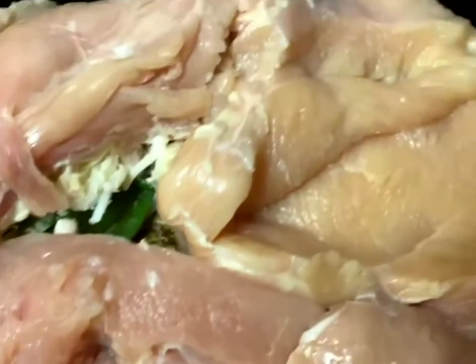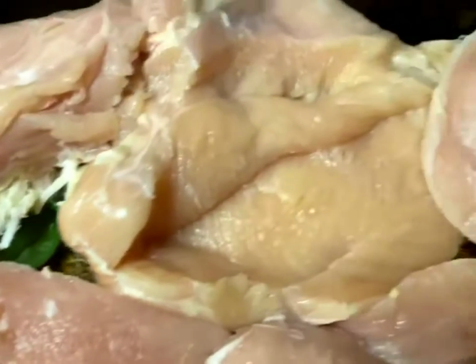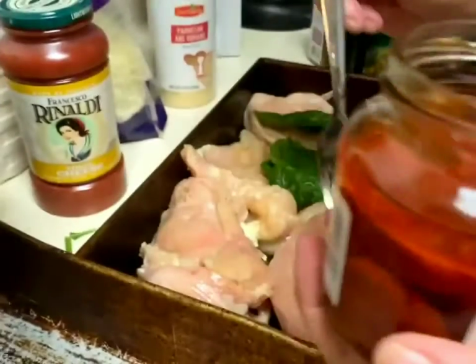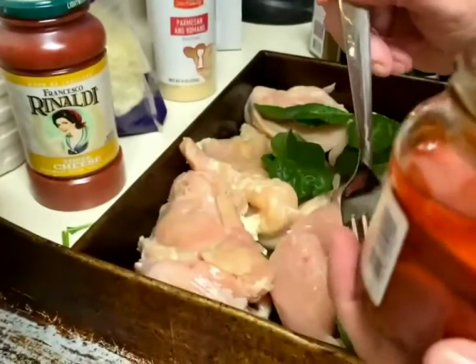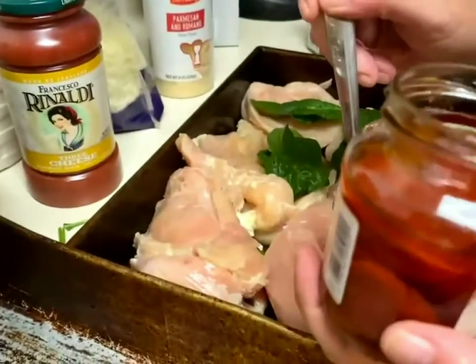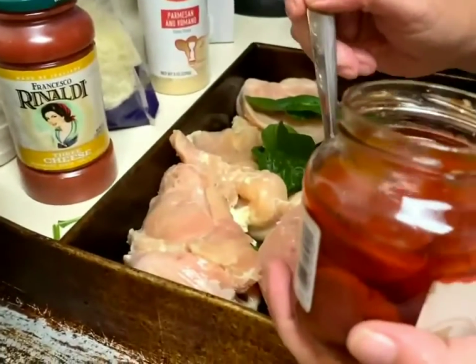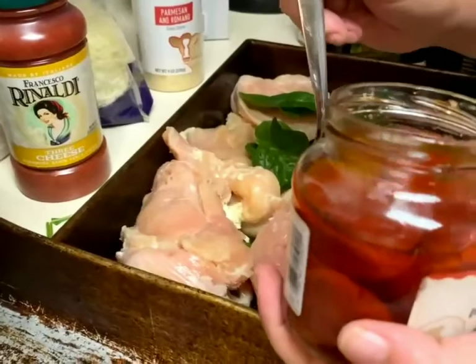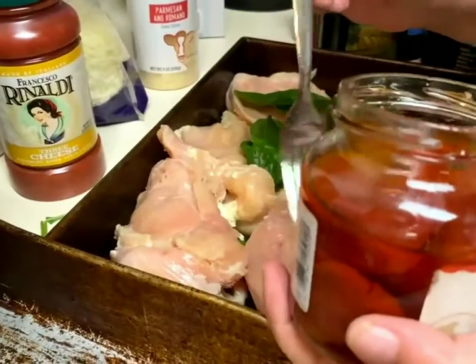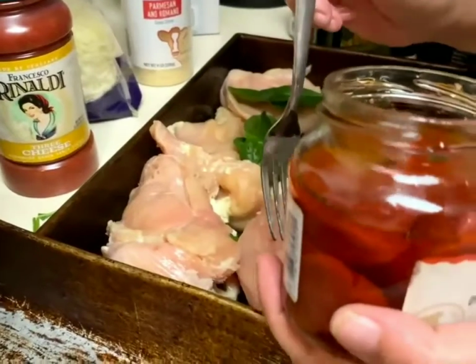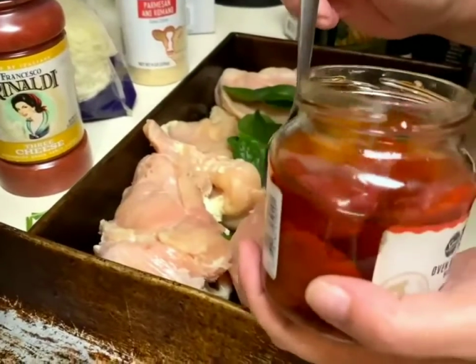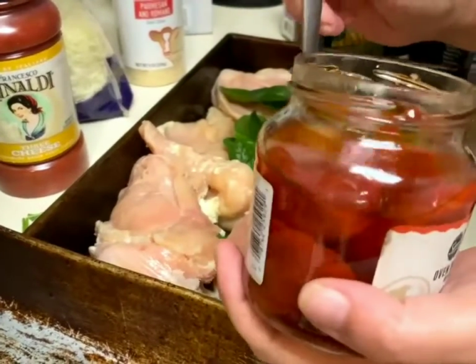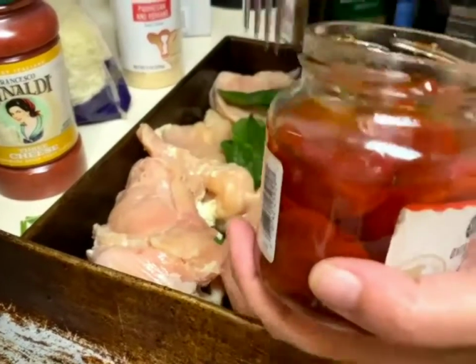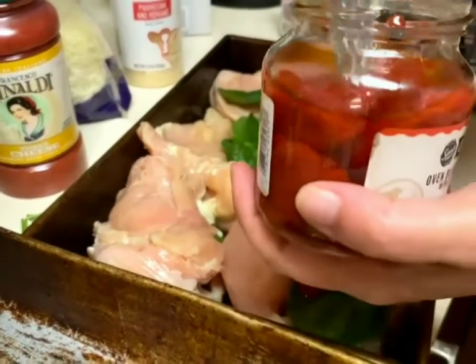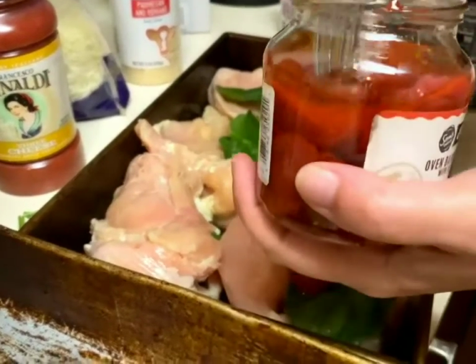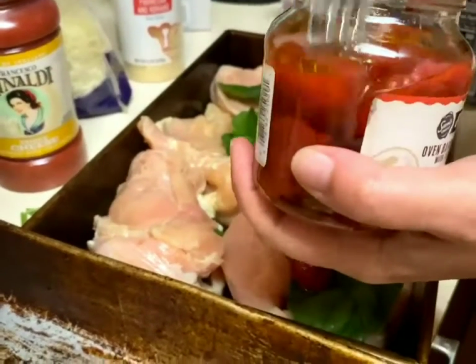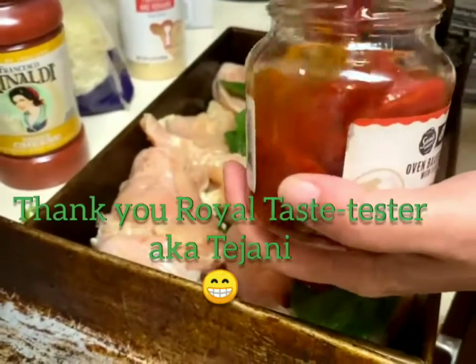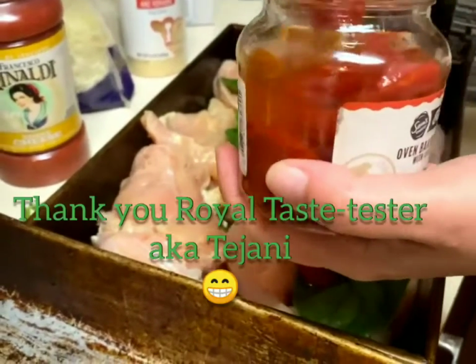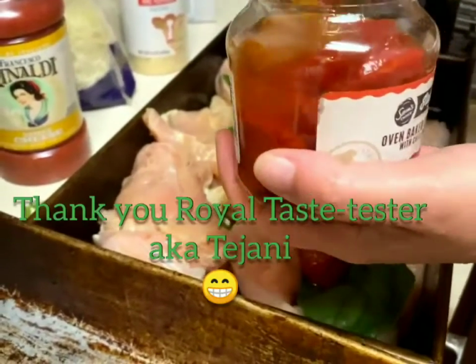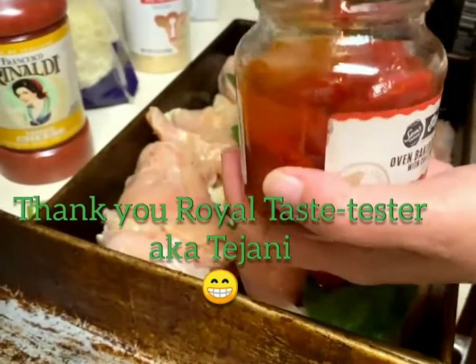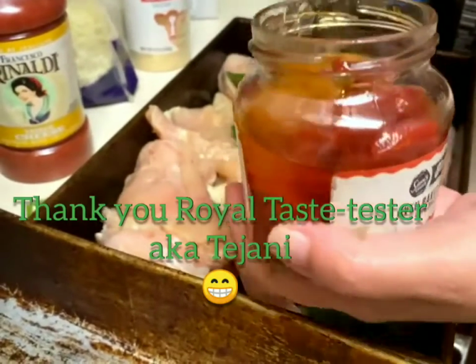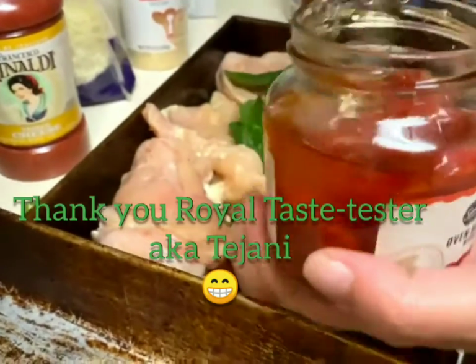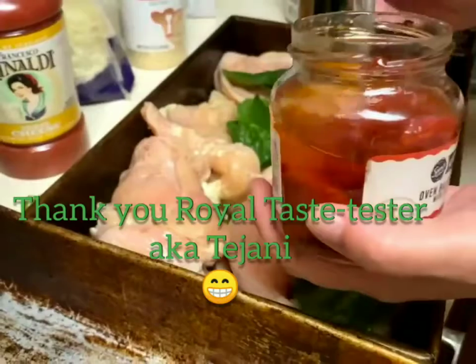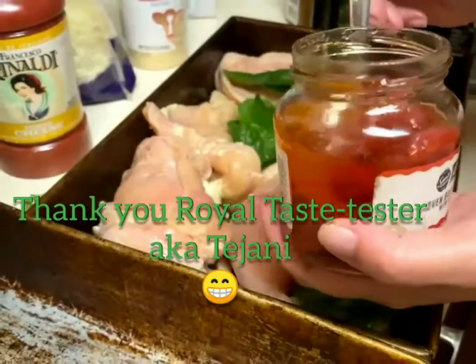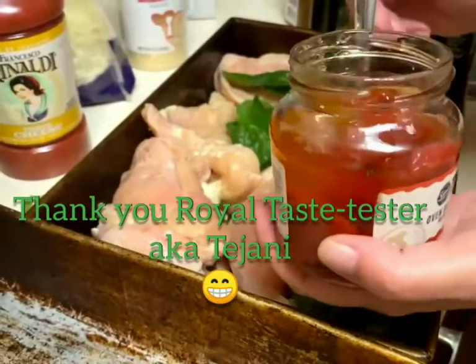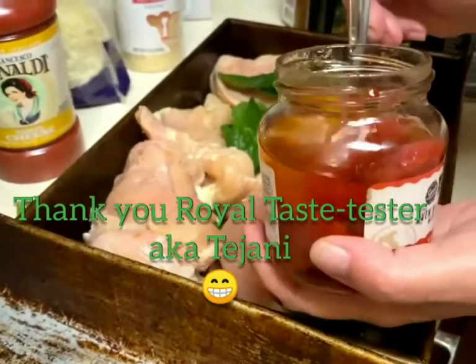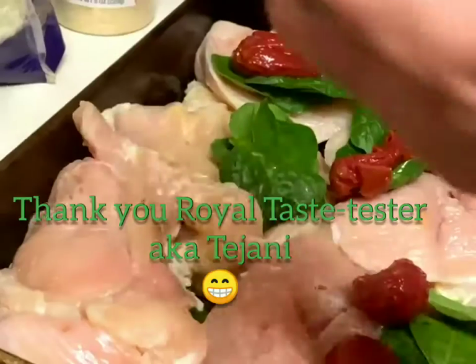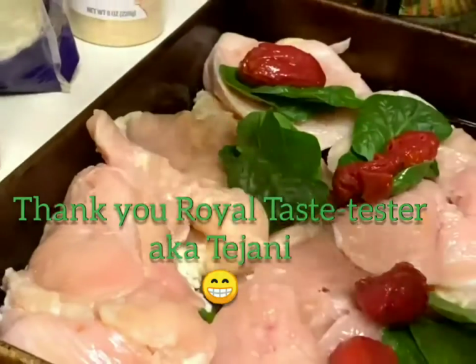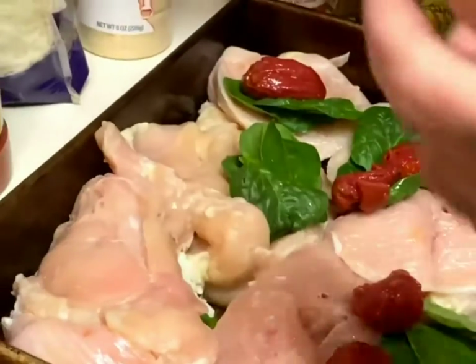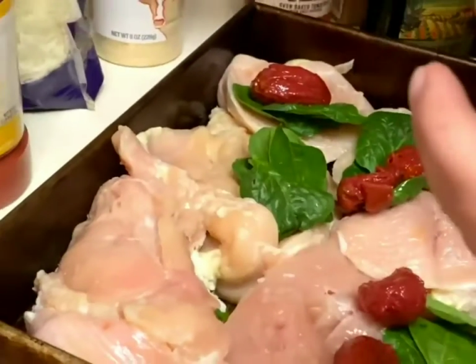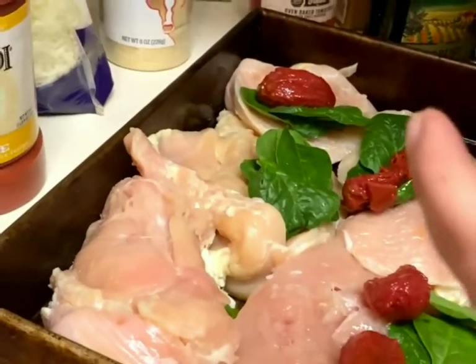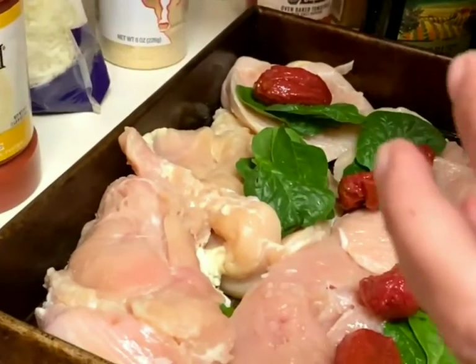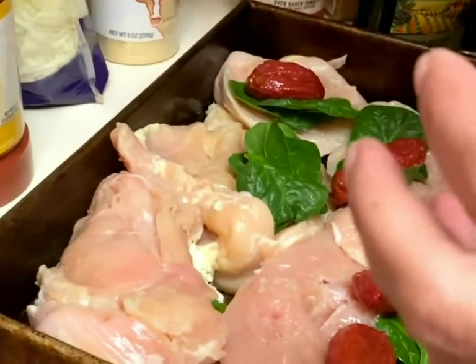My royal taste tester informed me that the tomatoes are not spicy, despite having the chili peppers. Then the cheese again.